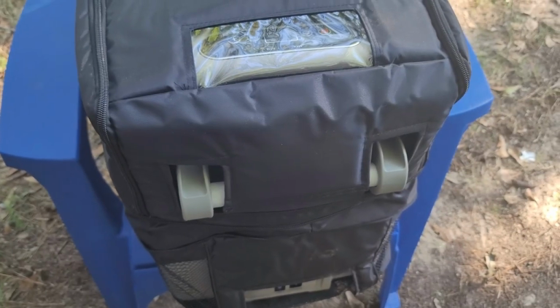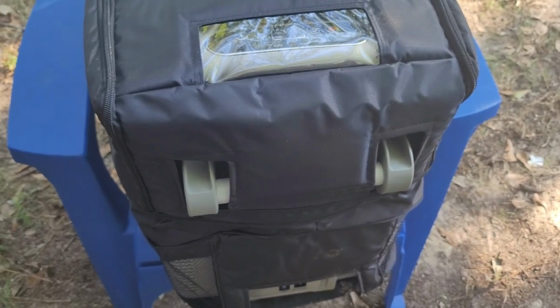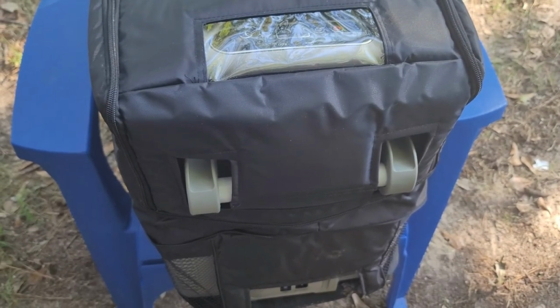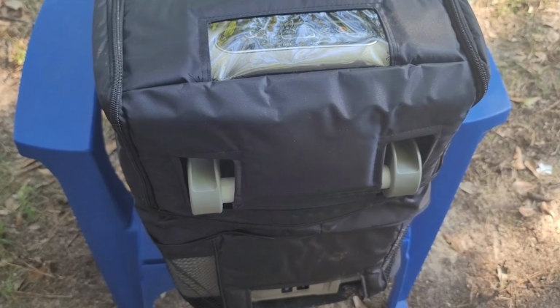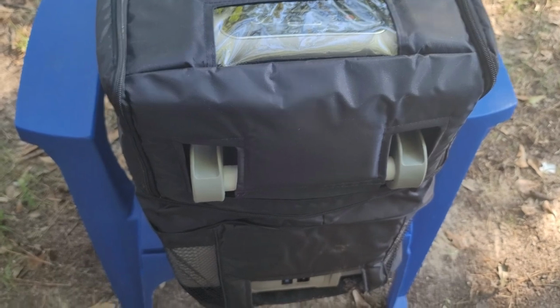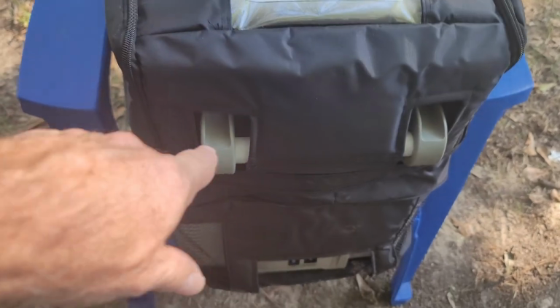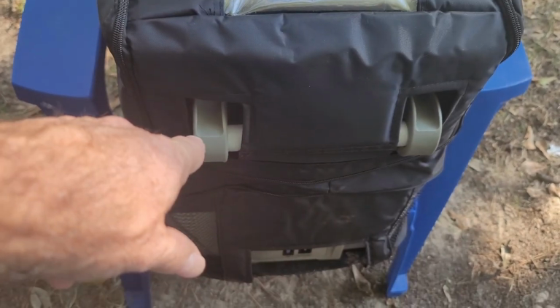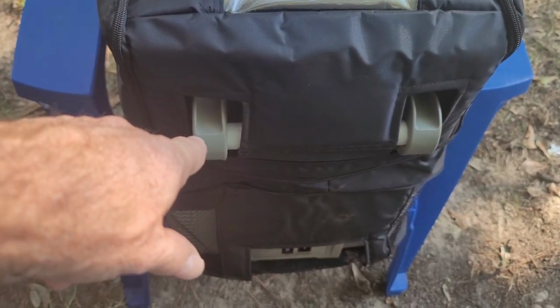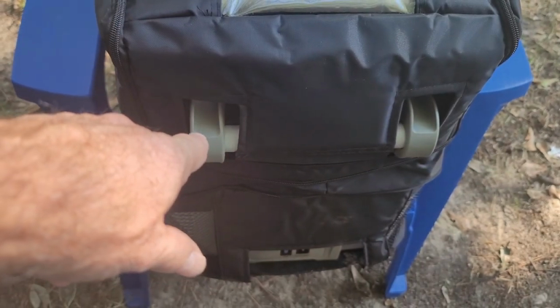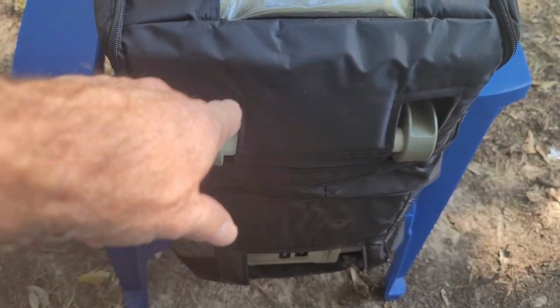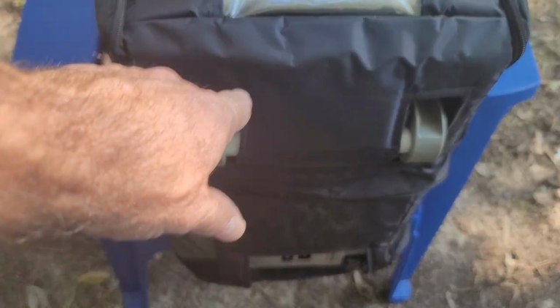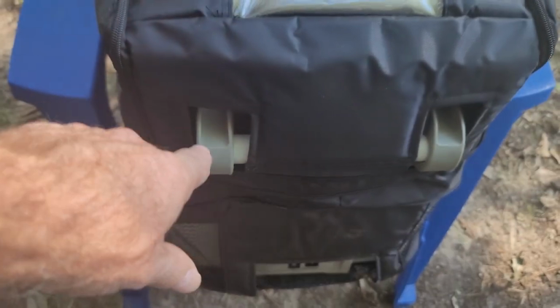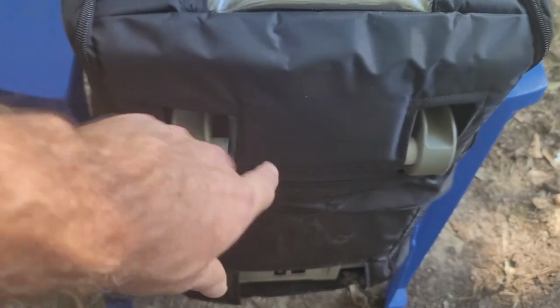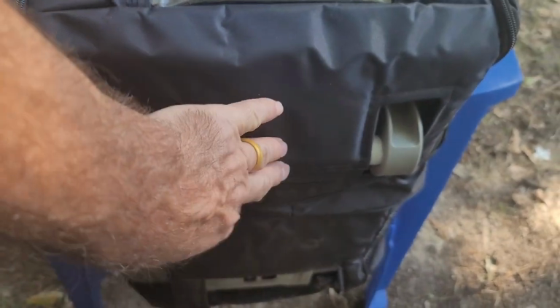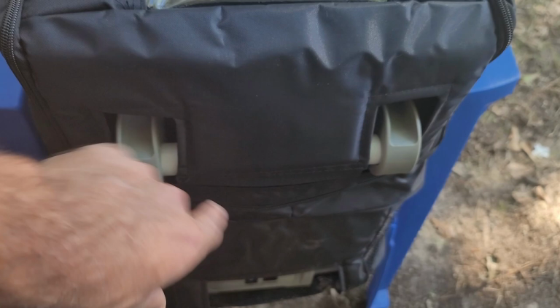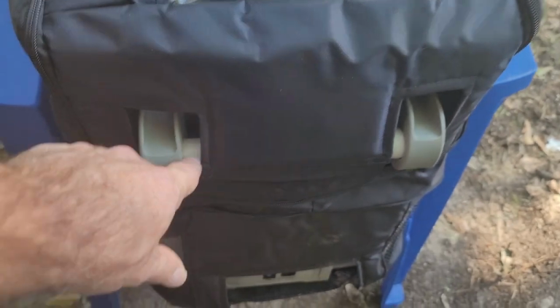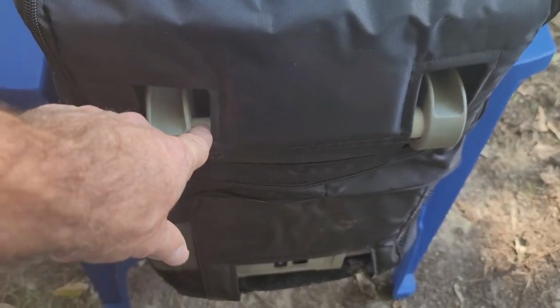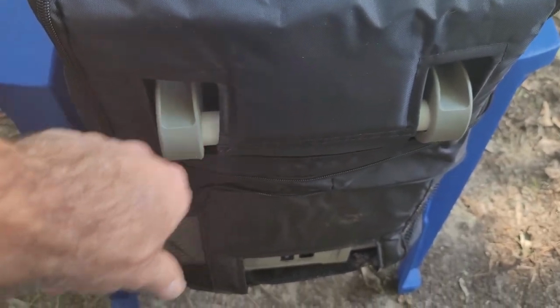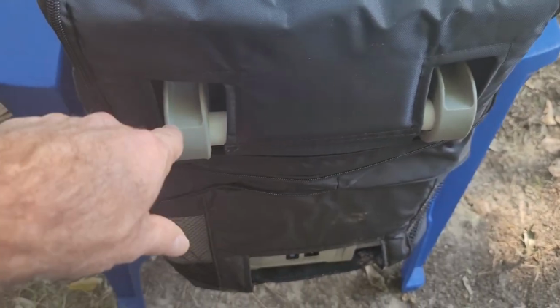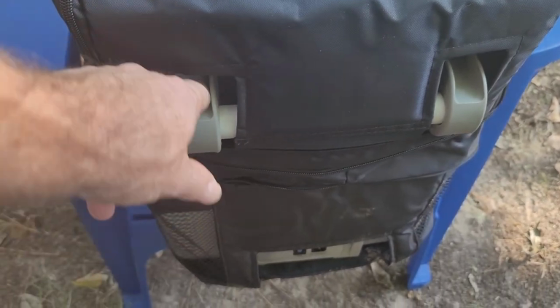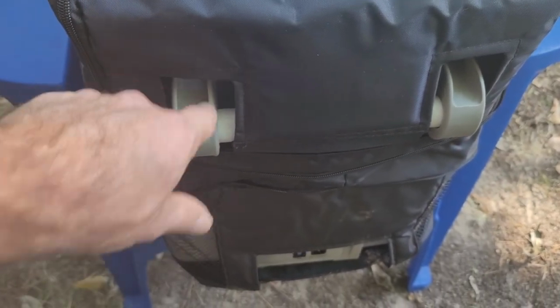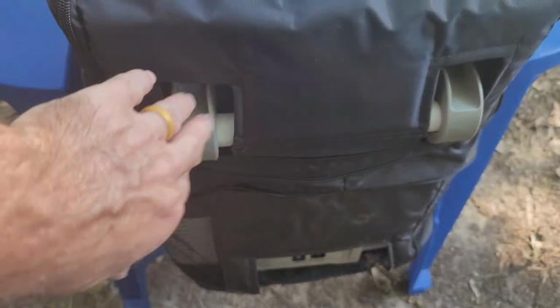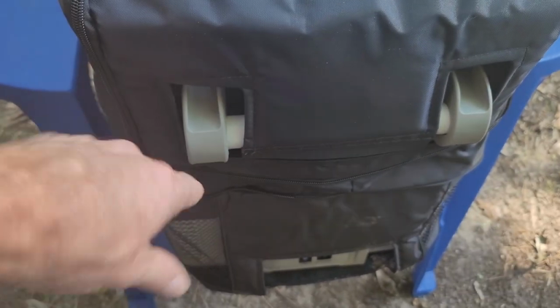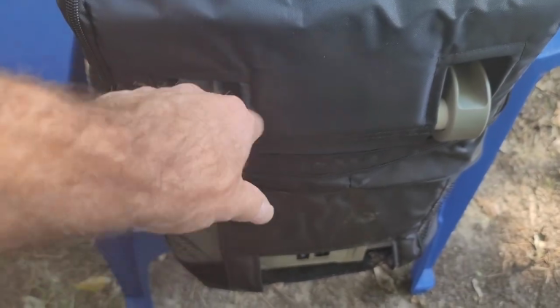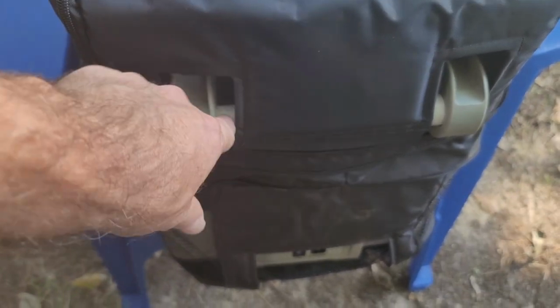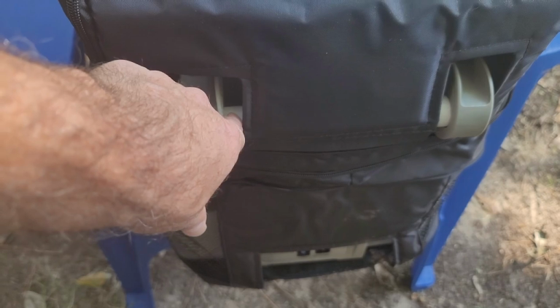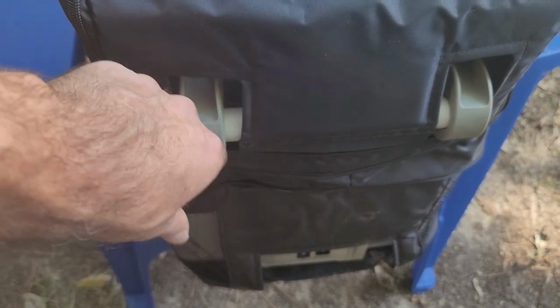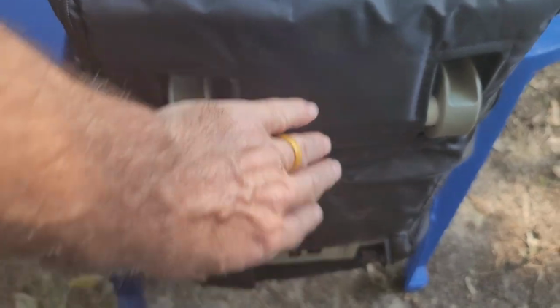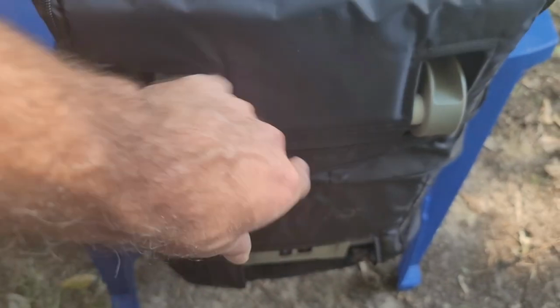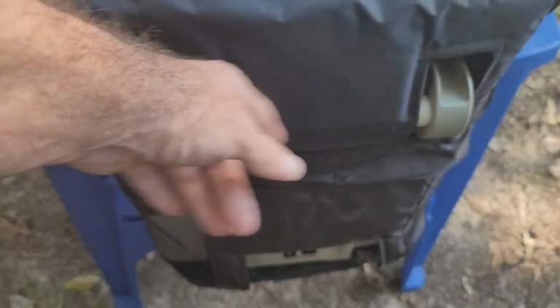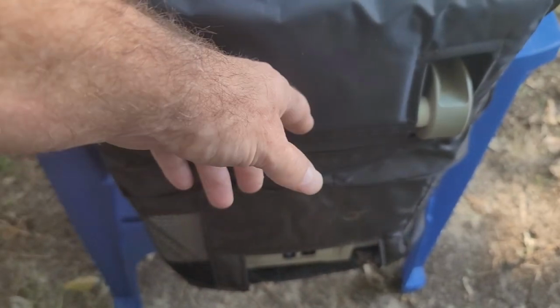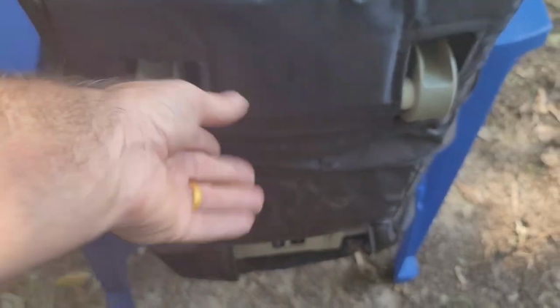One thing I thought I was going to have to do is remove my handle so I can put this up inside there. I'll just remove this one, slide it off, and then pull the pipe out and put it on the other side.